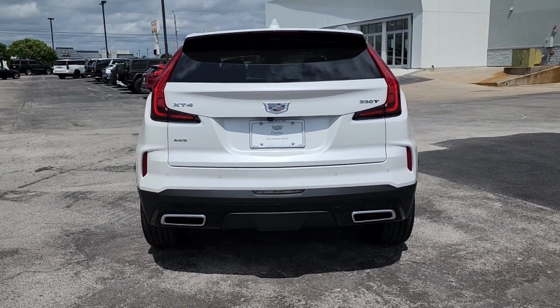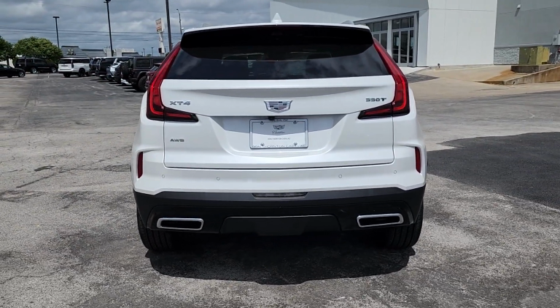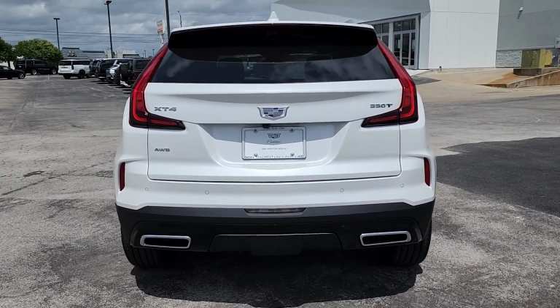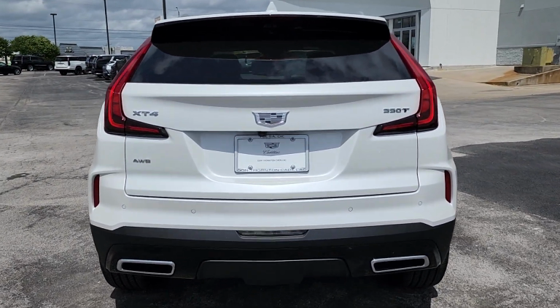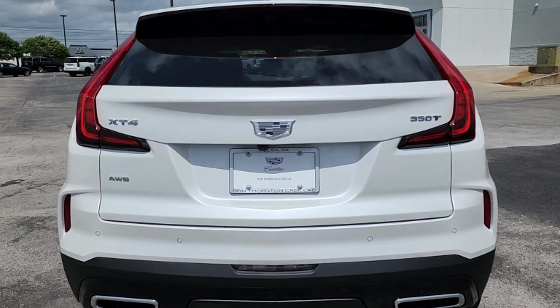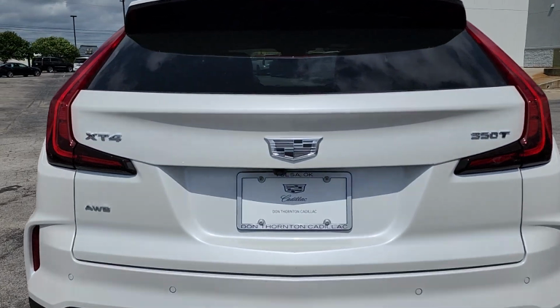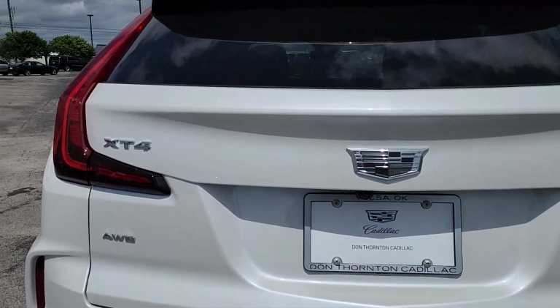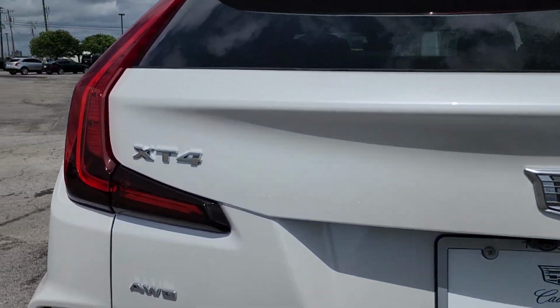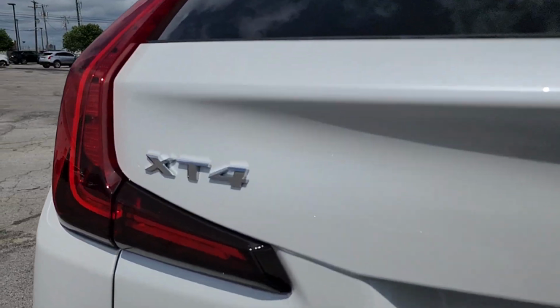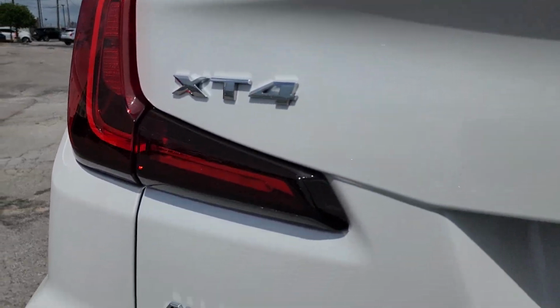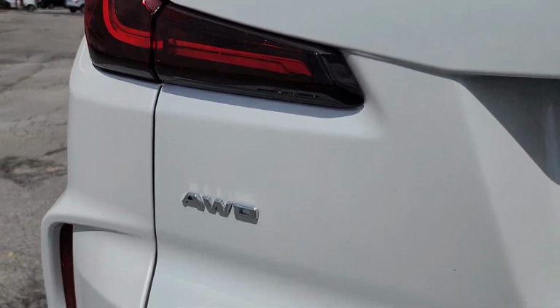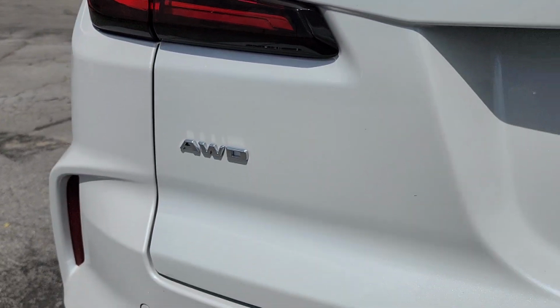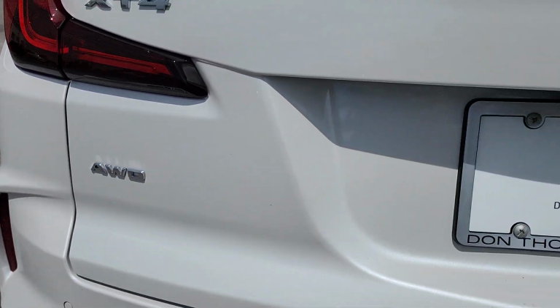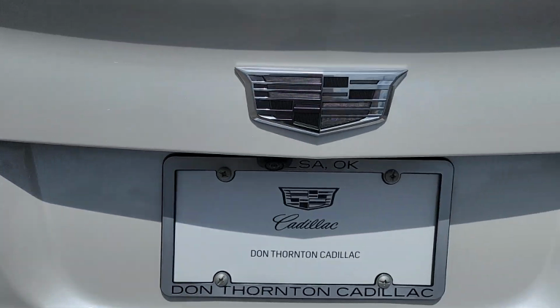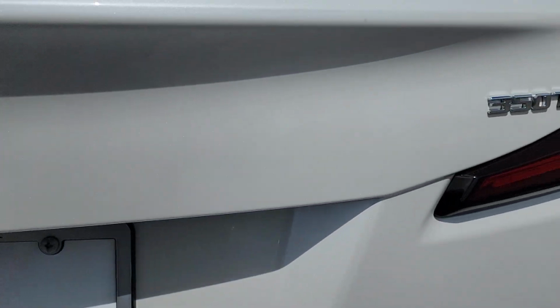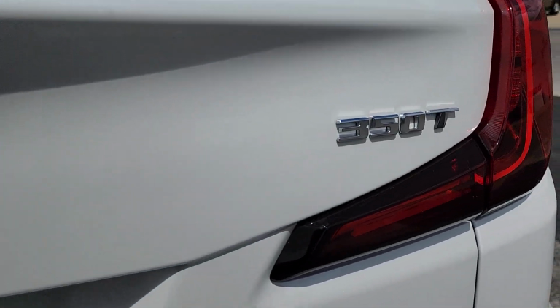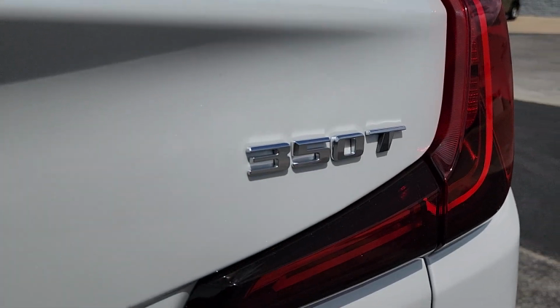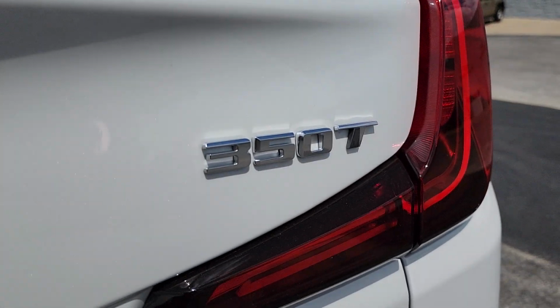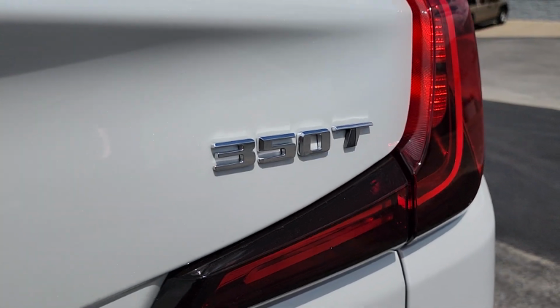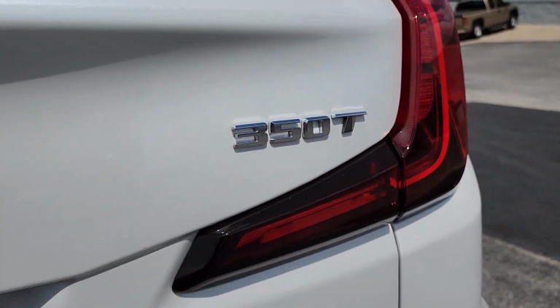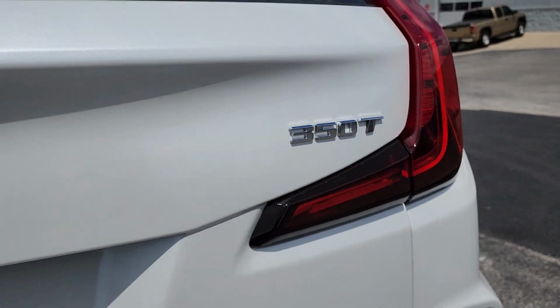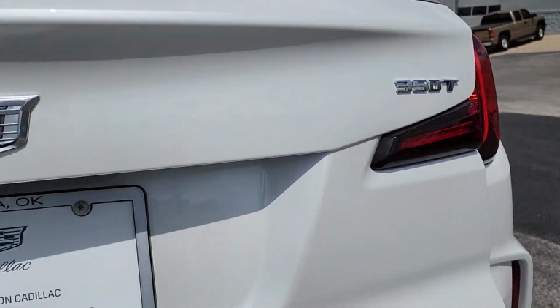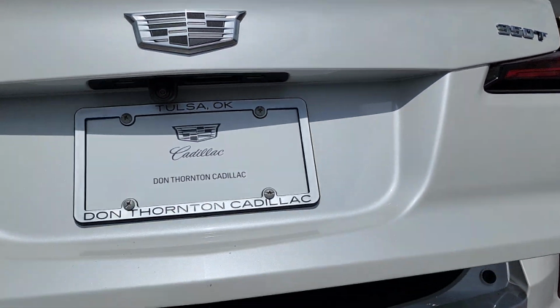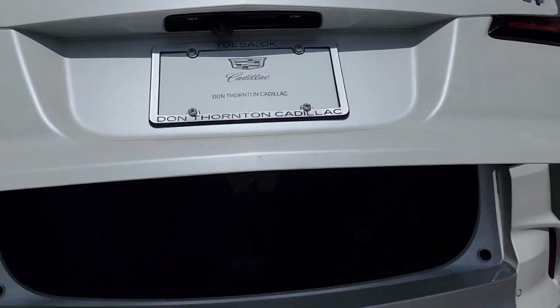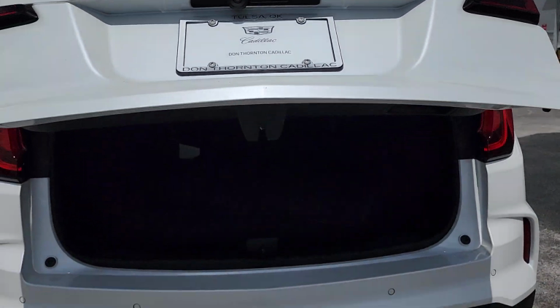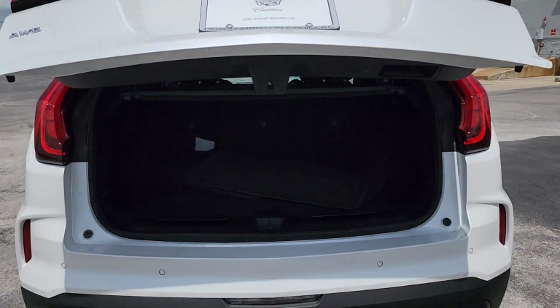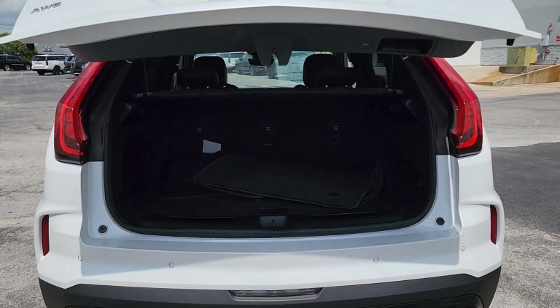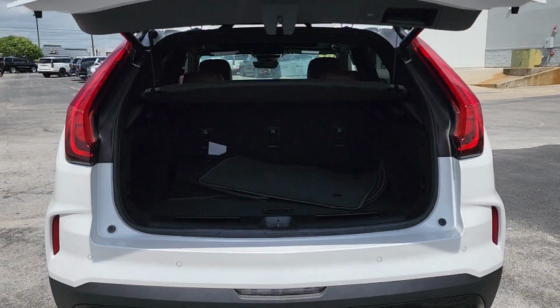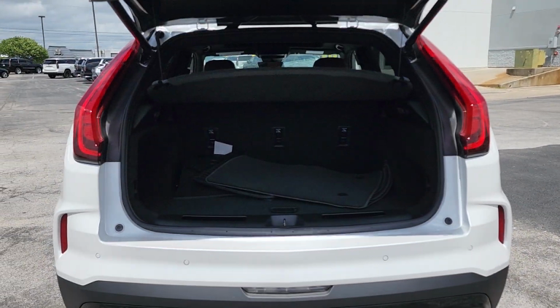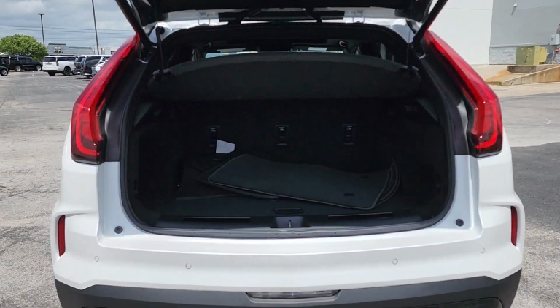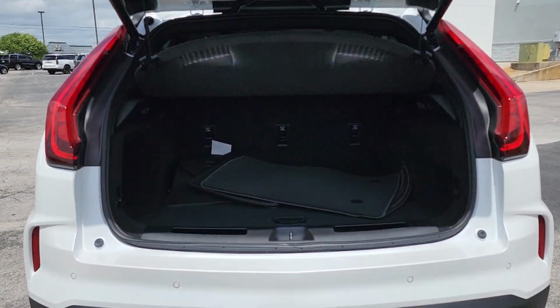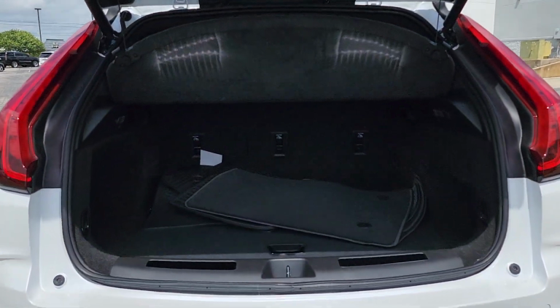Heated steering wheel. Wireless Apple CarPlay and/or Android Auto. Head-up display. Apple CarPlay and/or Android Auto. Wireless charging station. Navigation system. Keyless entry.